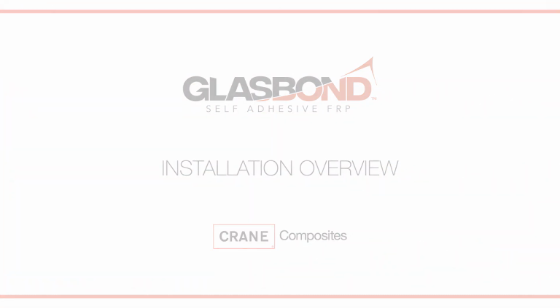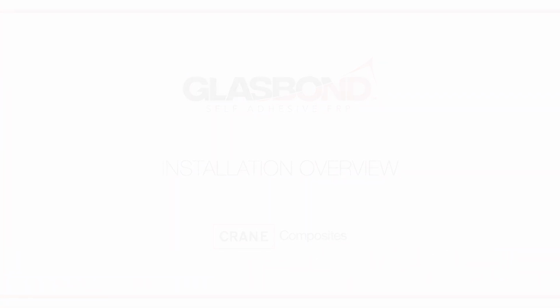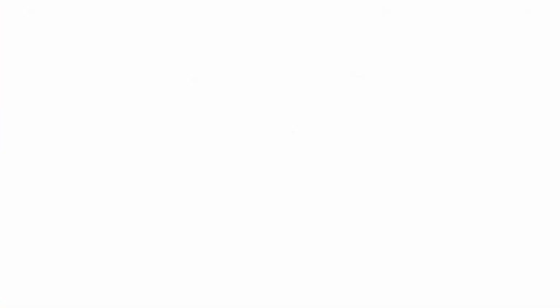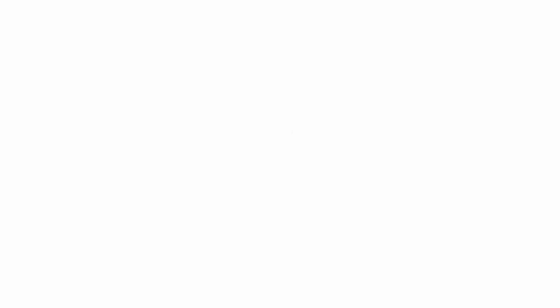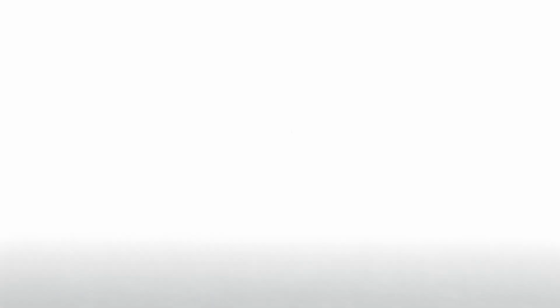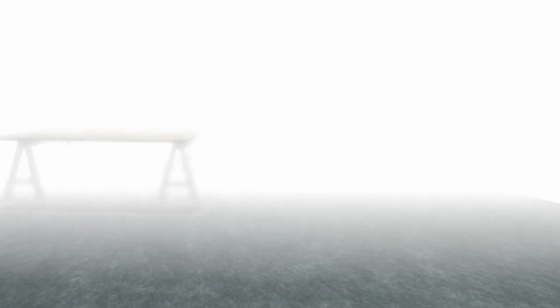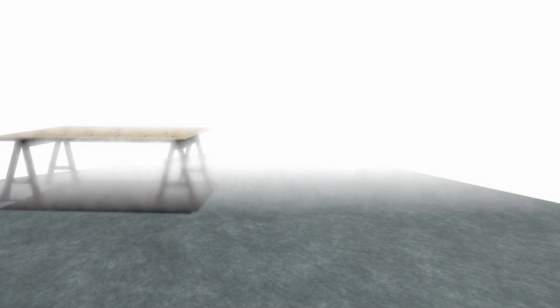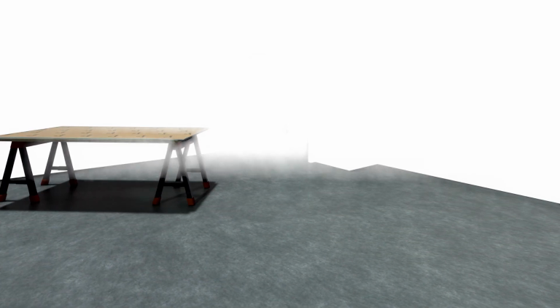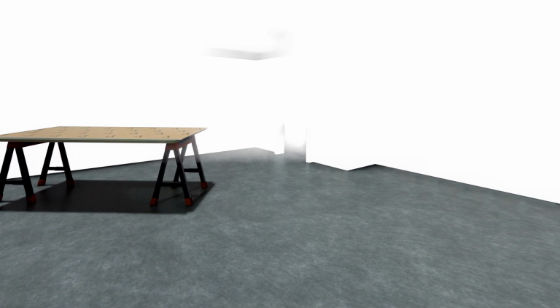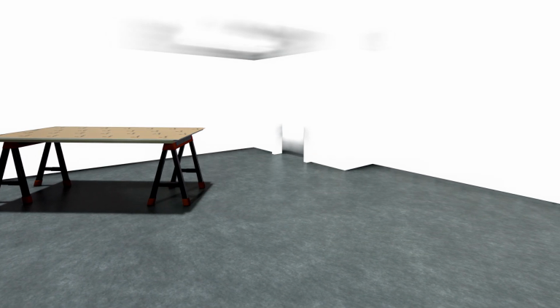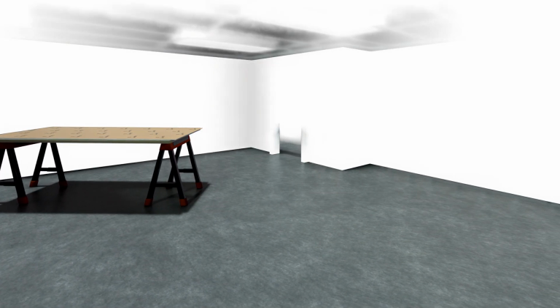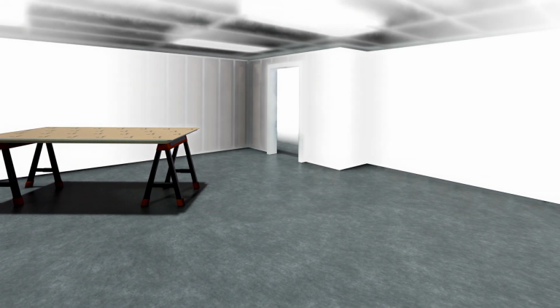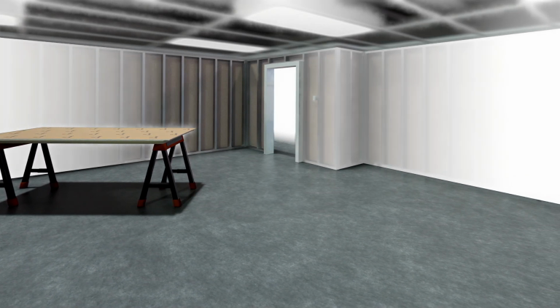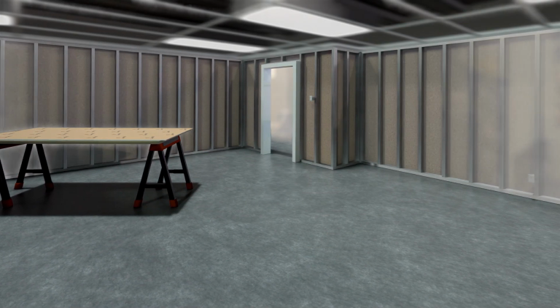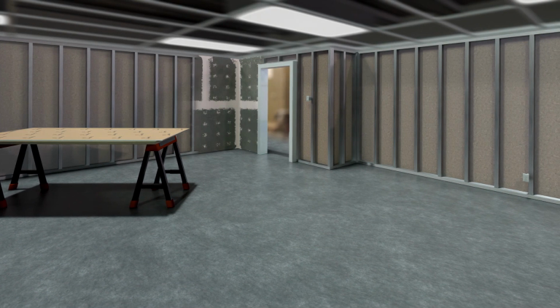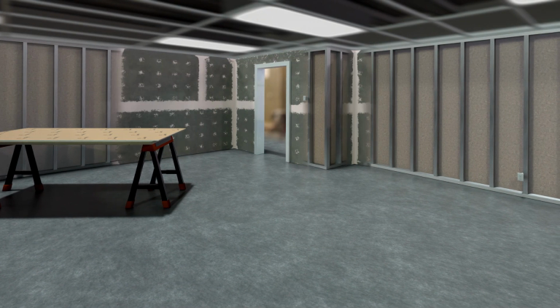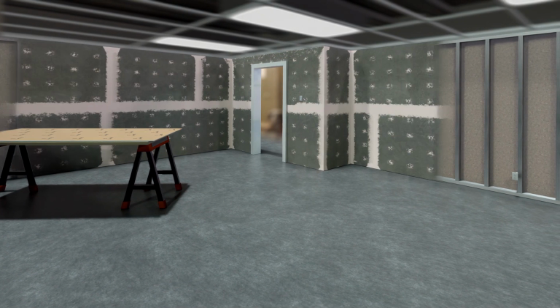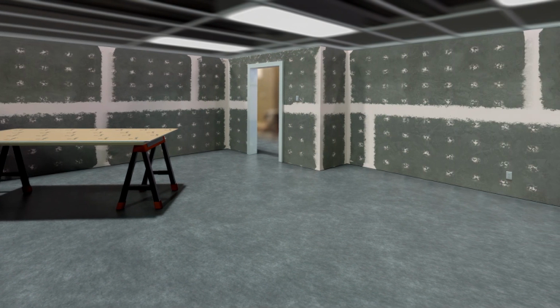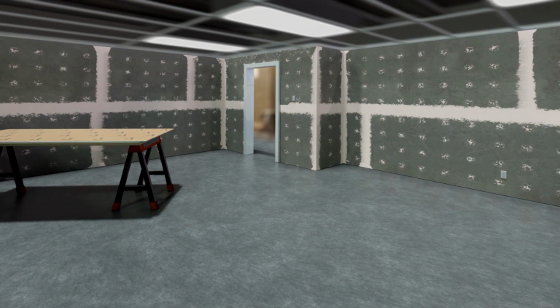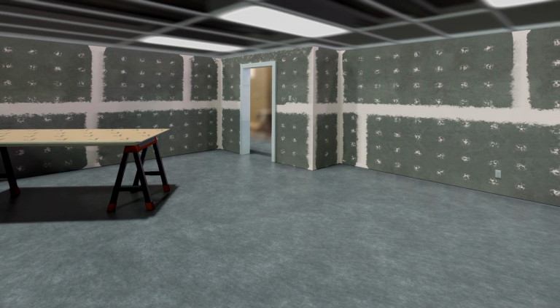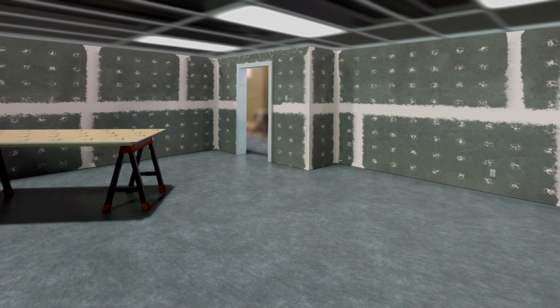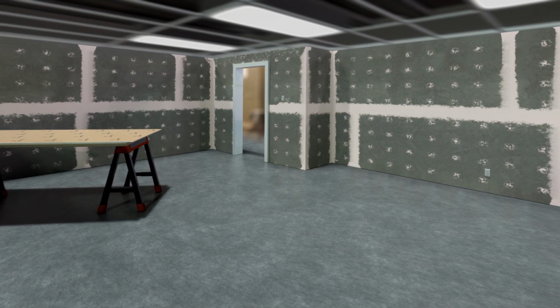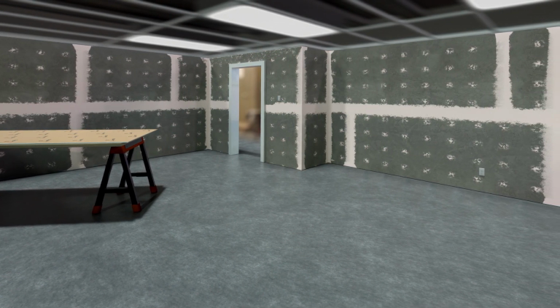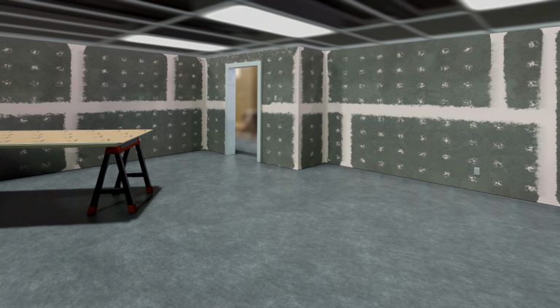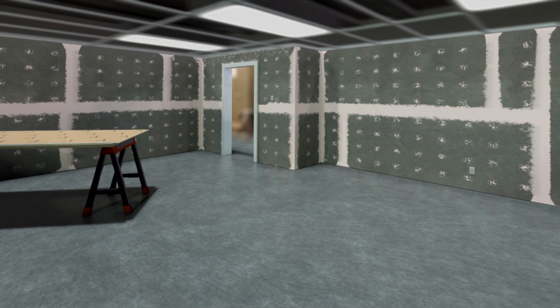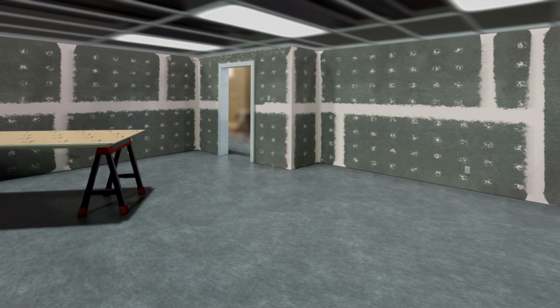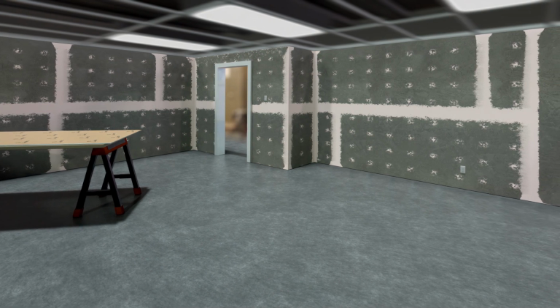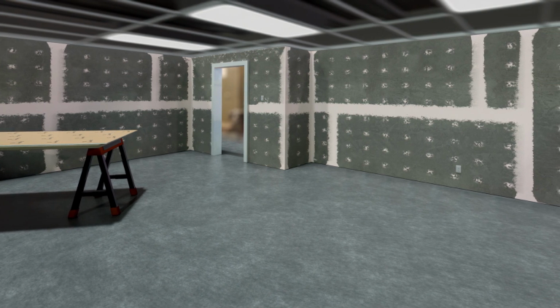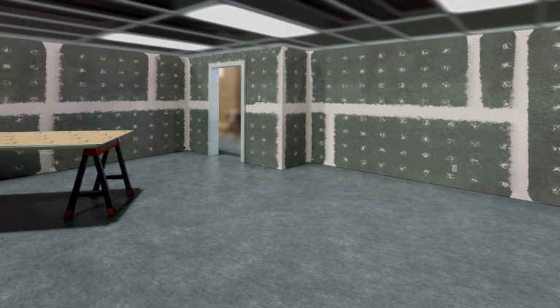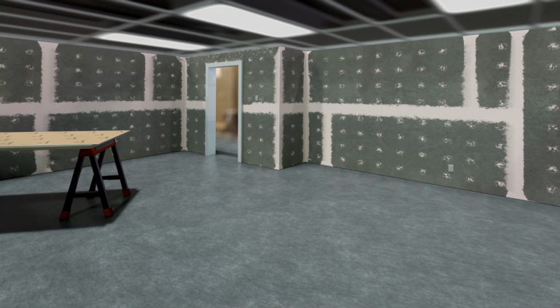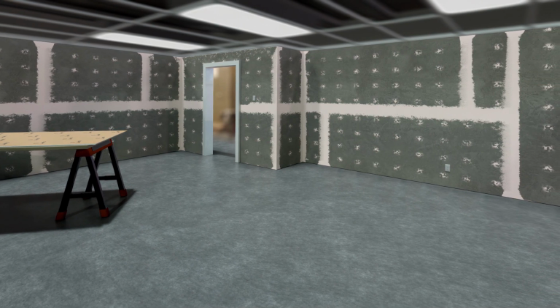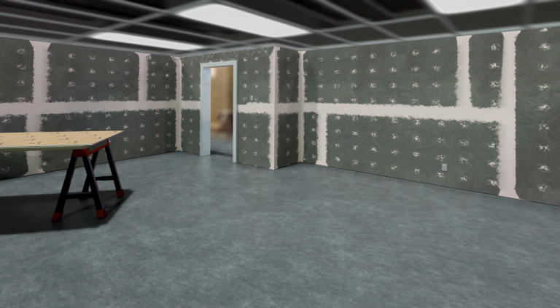Thank you for choosing GlassBond self-adhered FRP wall panels. This video guides you through basic steps to ensure a satisfactory installation.